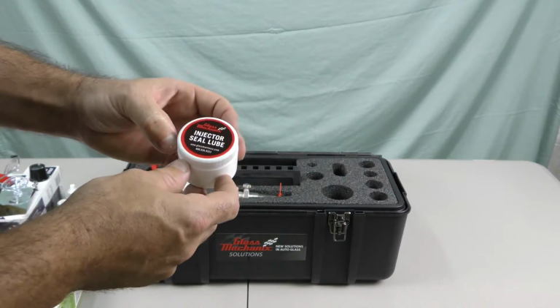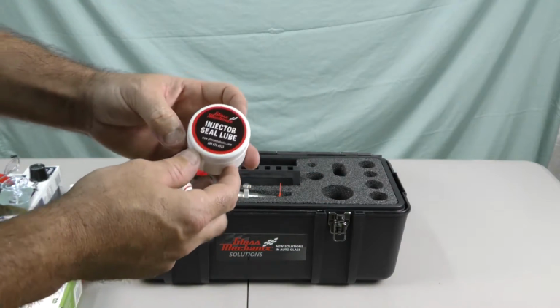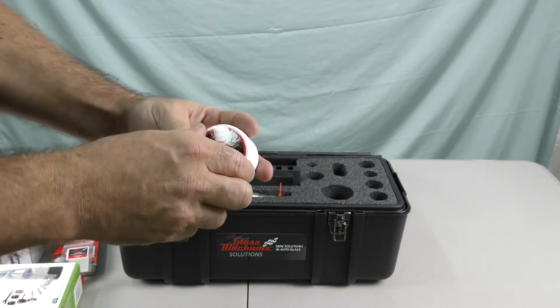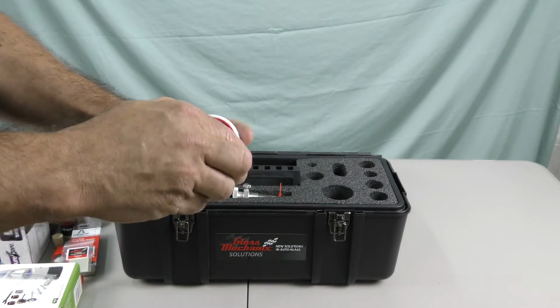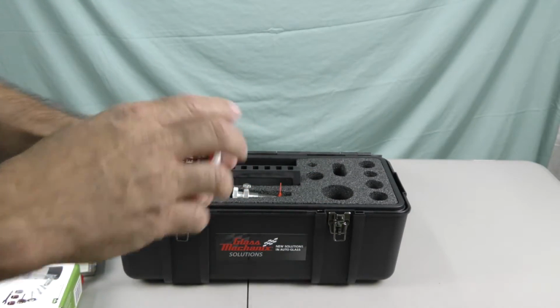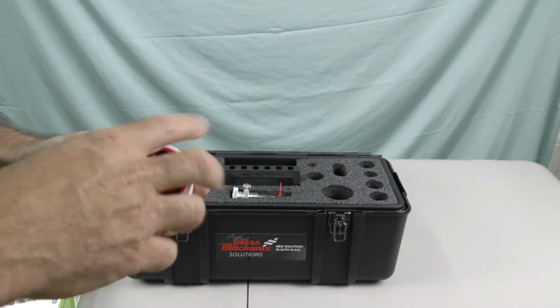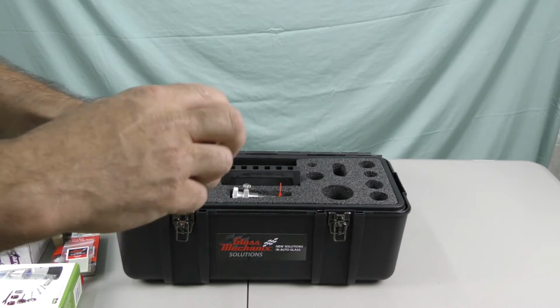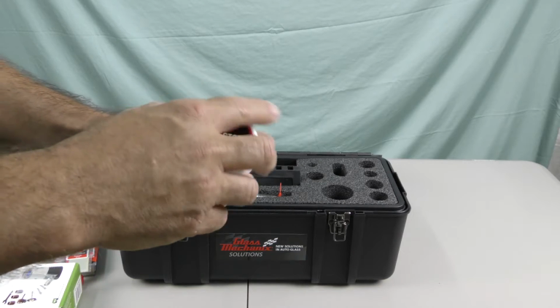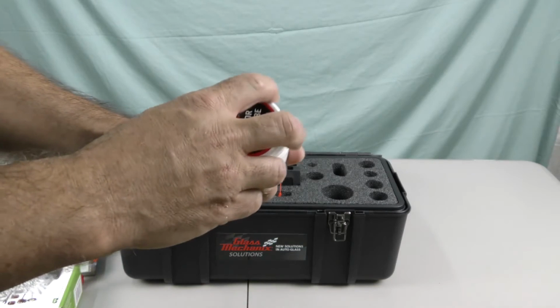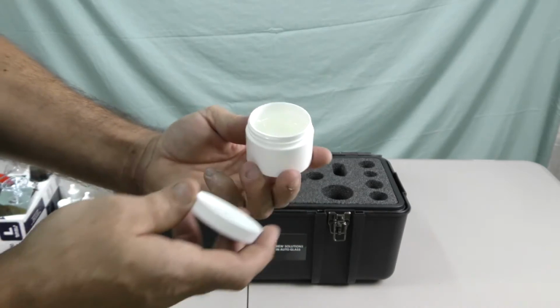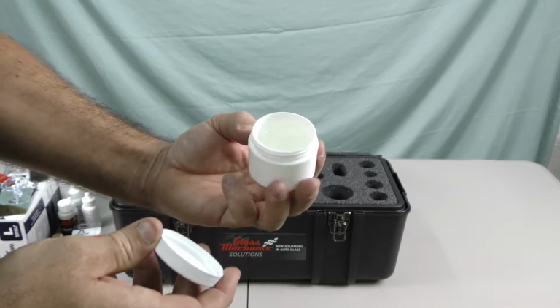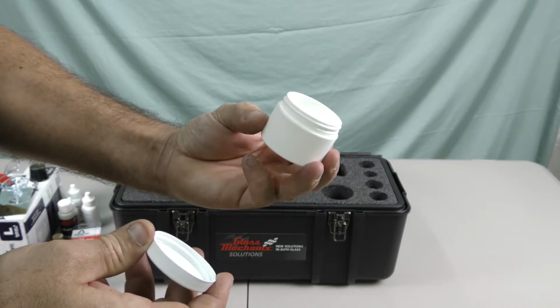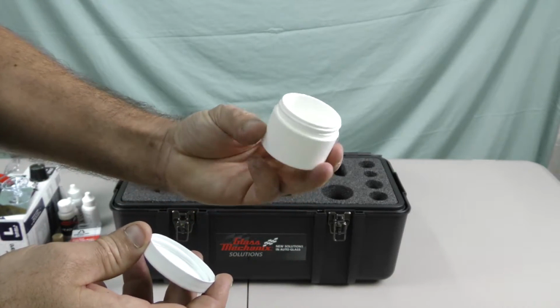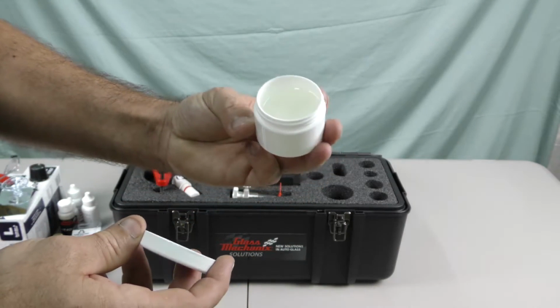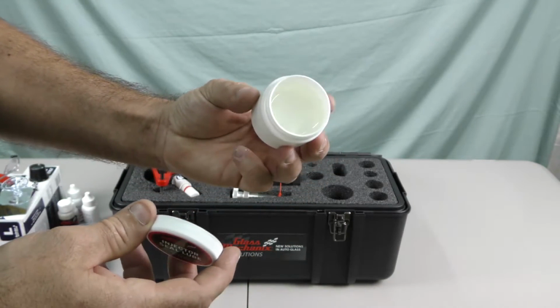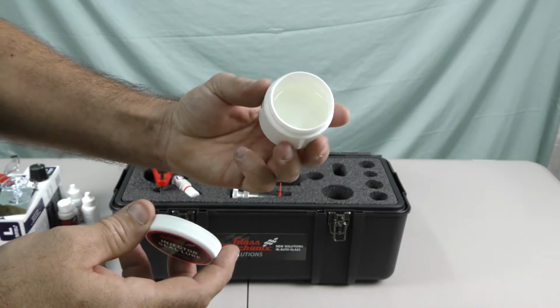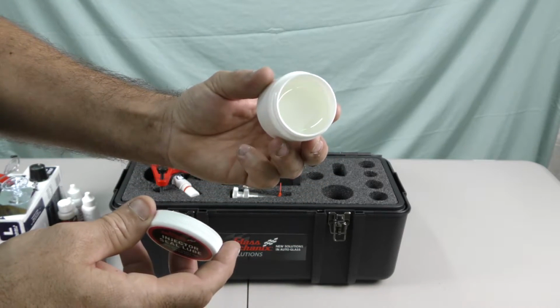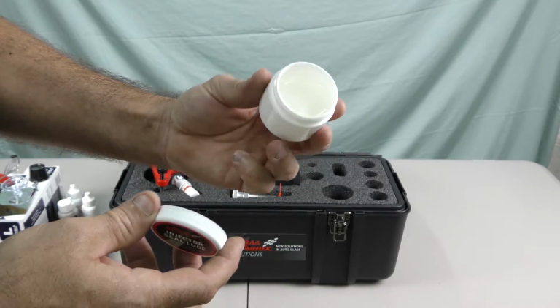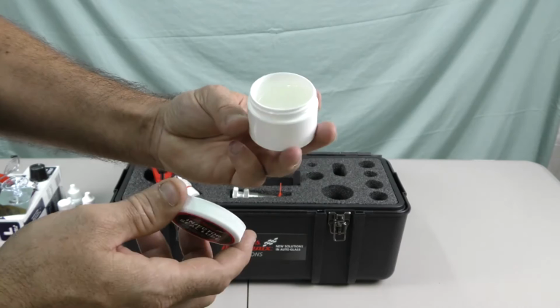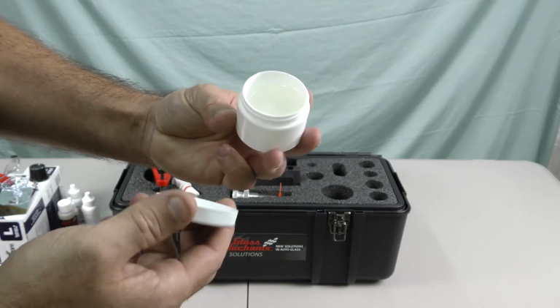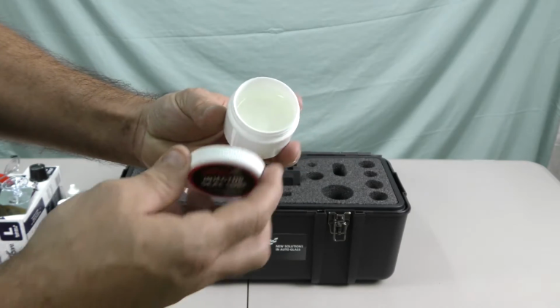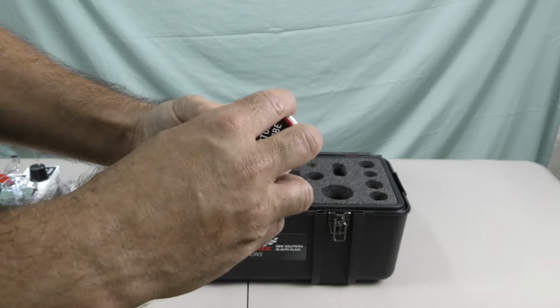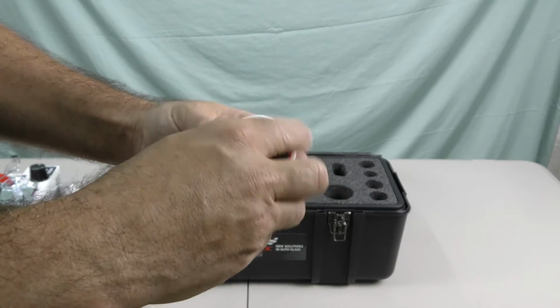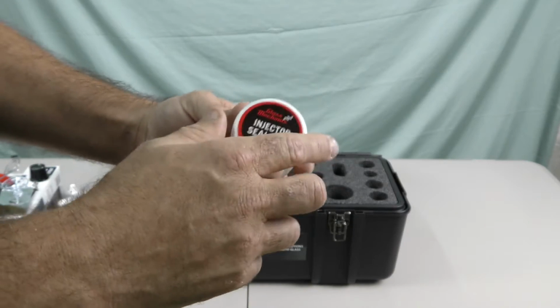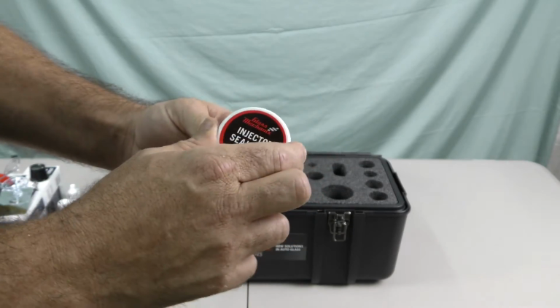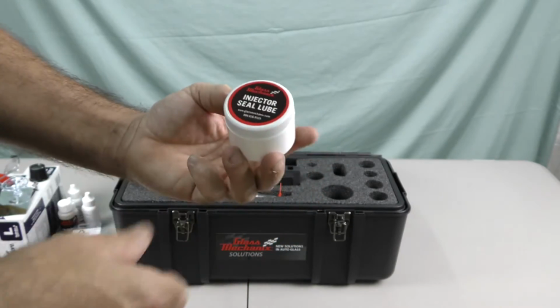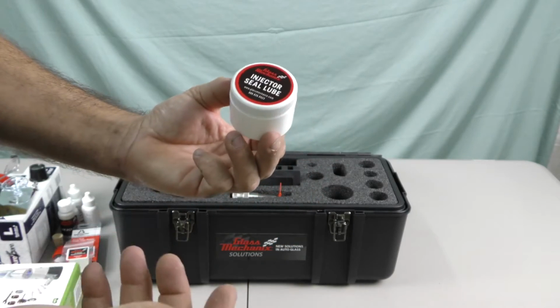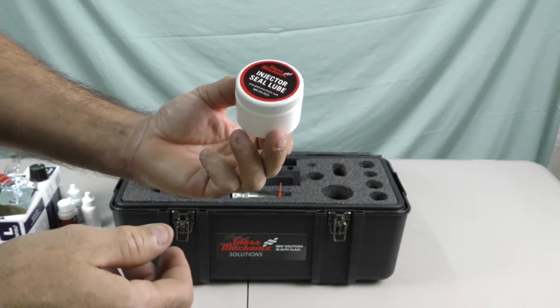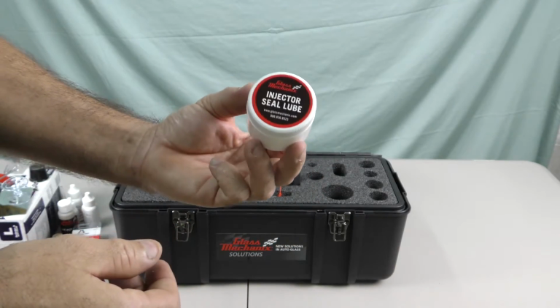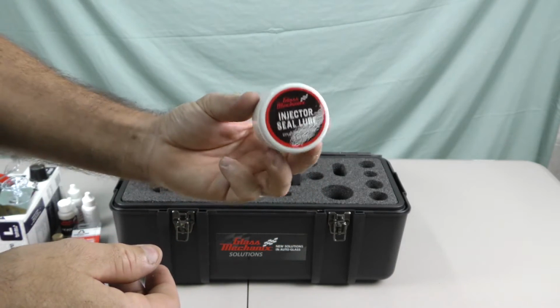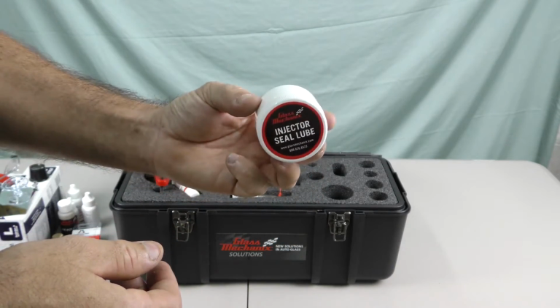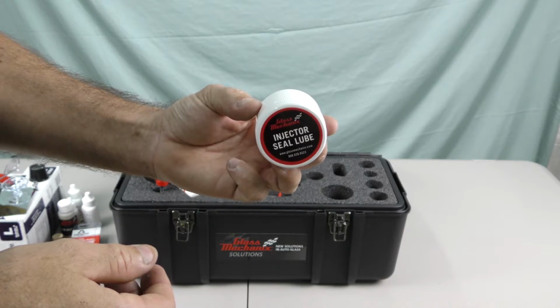Injector sealed lube — you want to keep the injector o-rings and seals nice and clean and lubed. This will extend the life of them and actually help the repair kit perform properly.